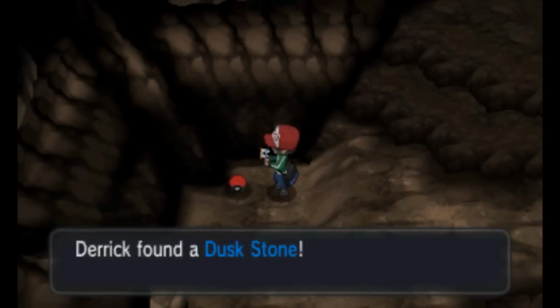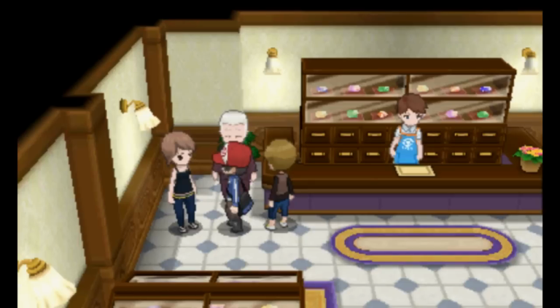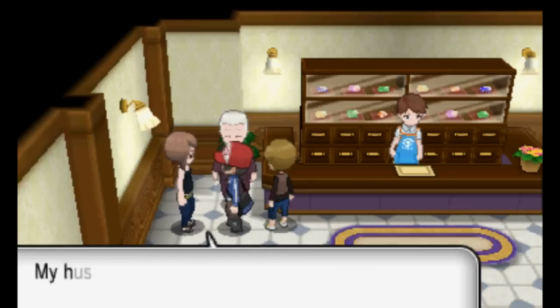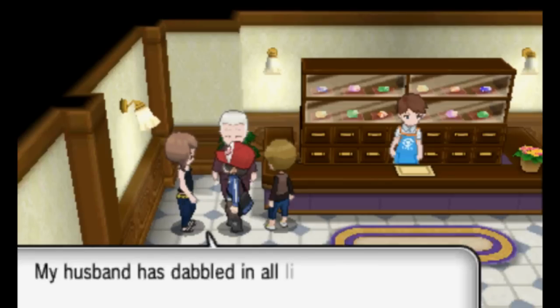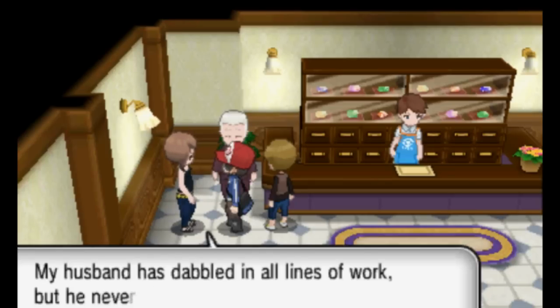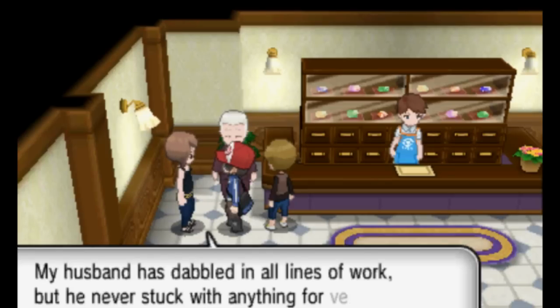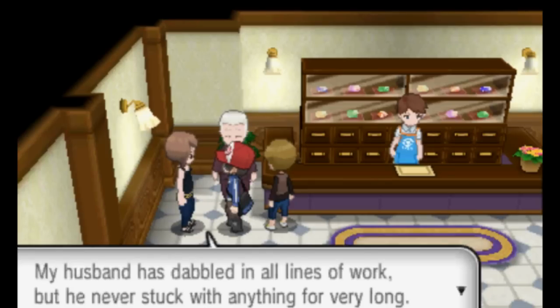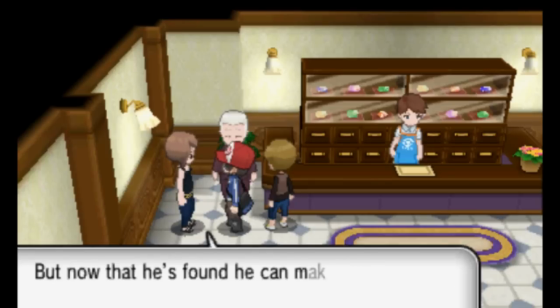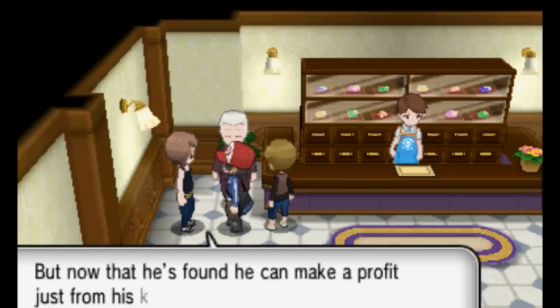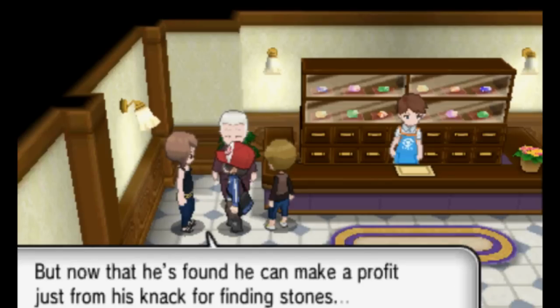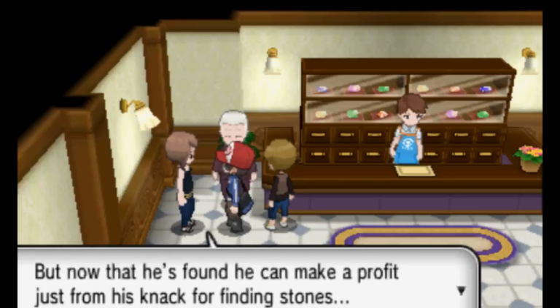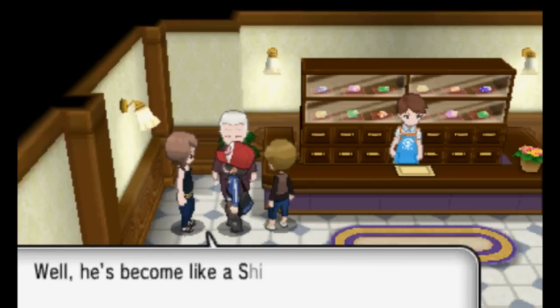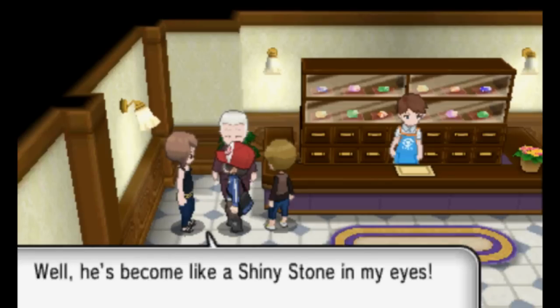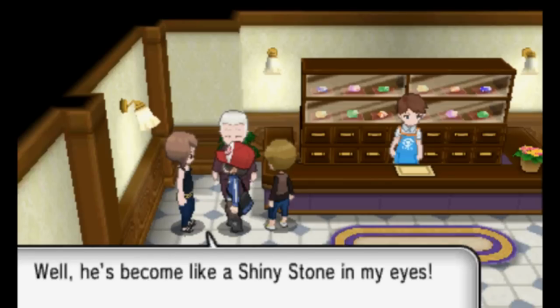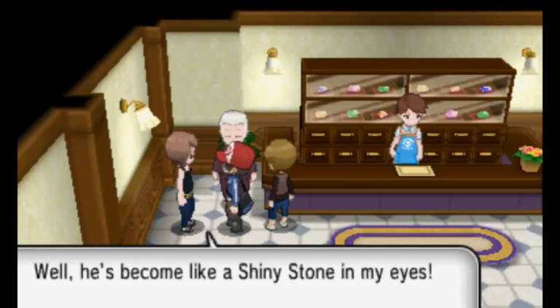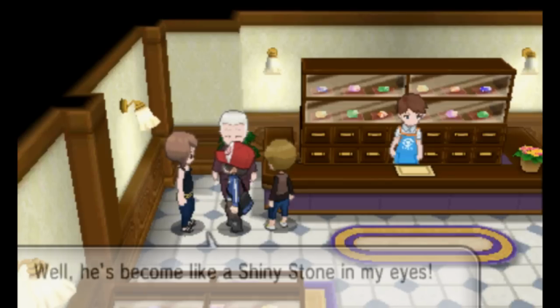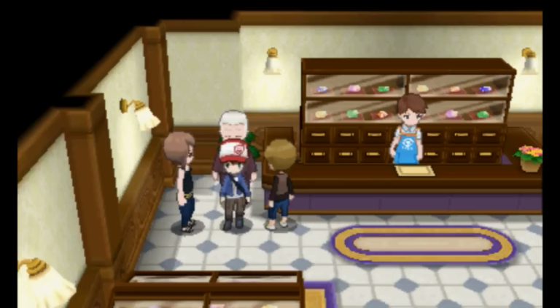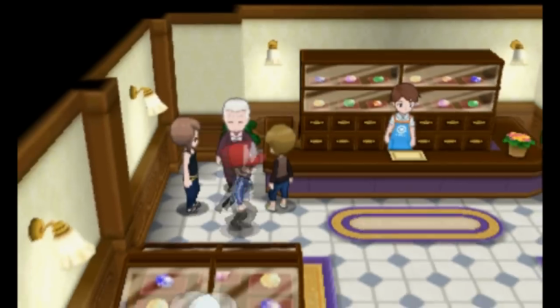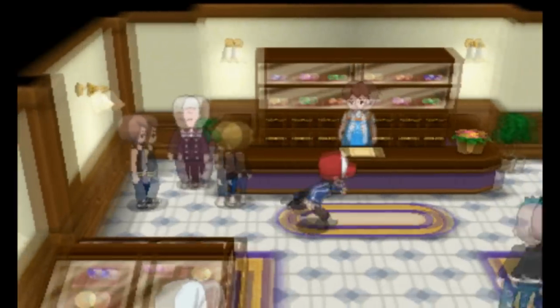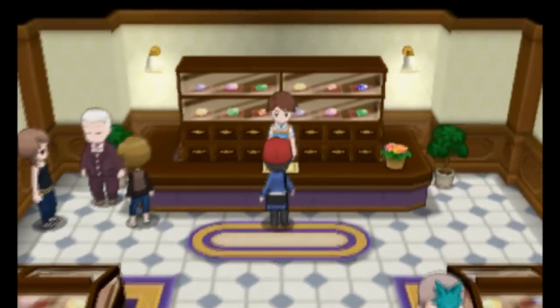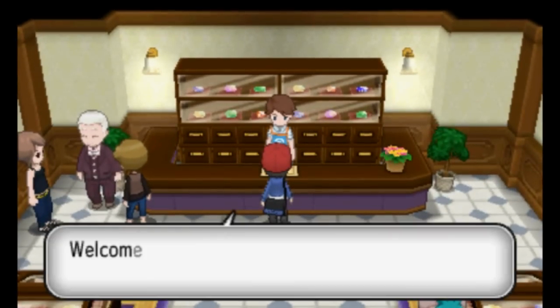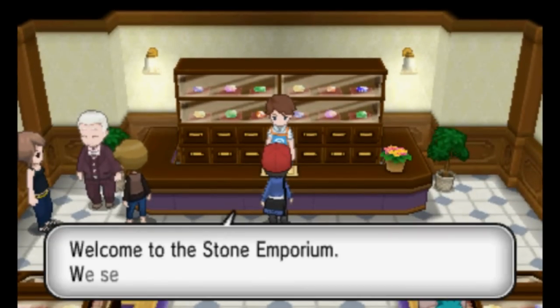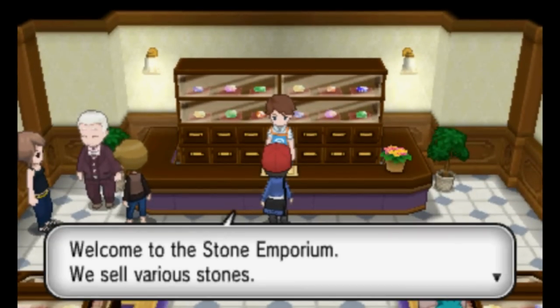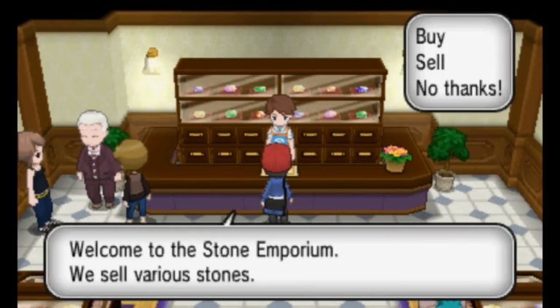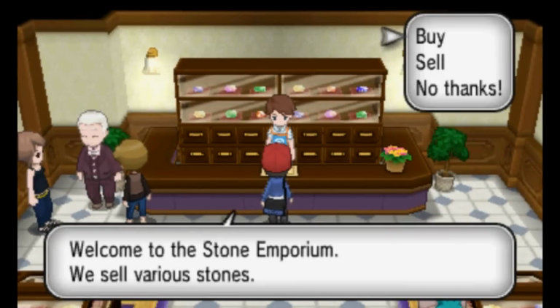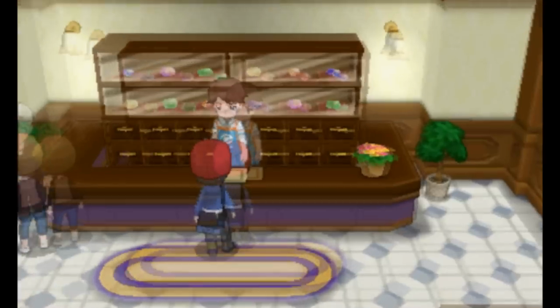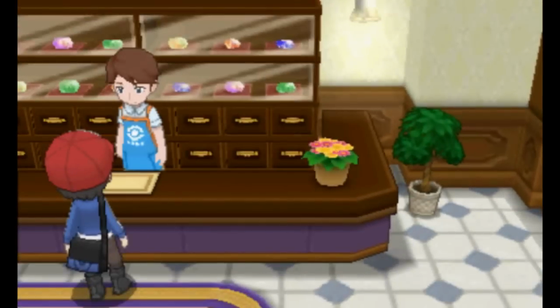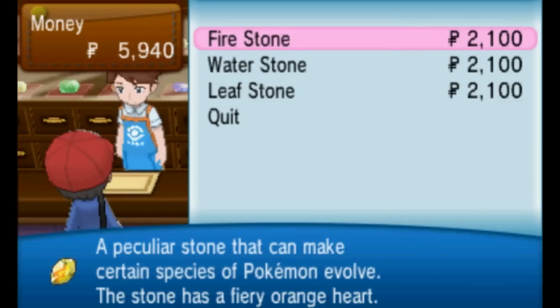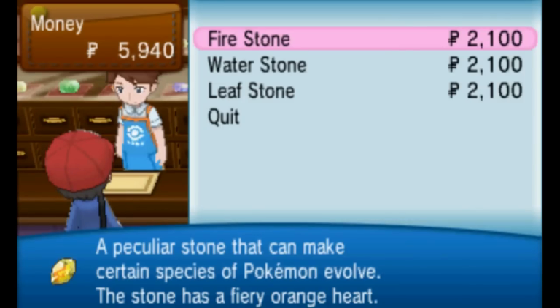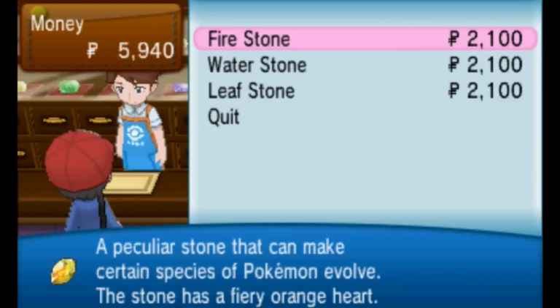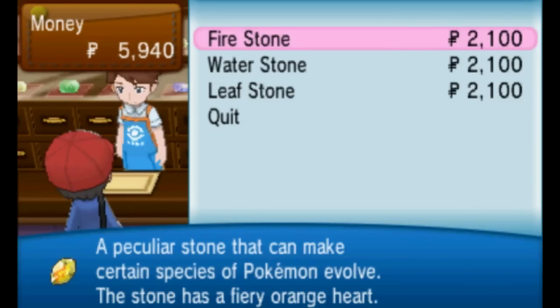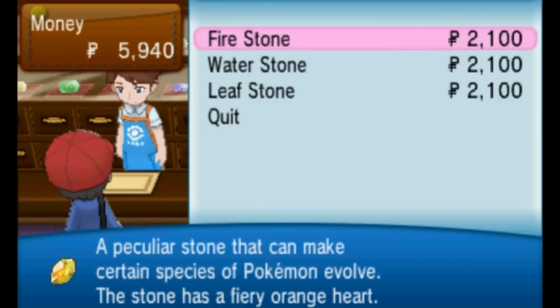And that's it for all the hidden stones. However, there are still a few ways to get more. The first and most obvious is in Lumiose City at the Stone Emporium on Vernal Avenue. Unfortunately, you're only able to purchase Fire, Leaf, and Water Stones there.